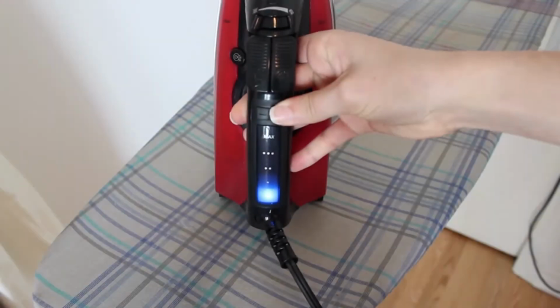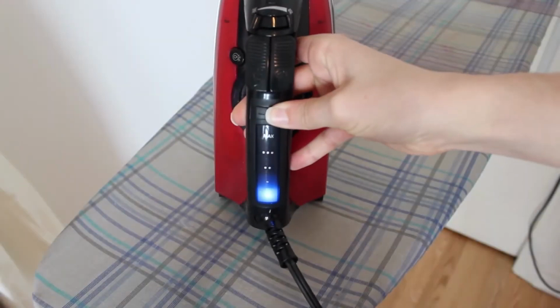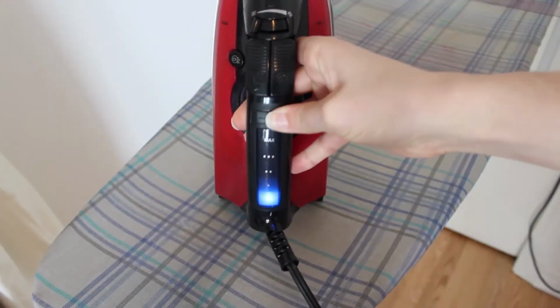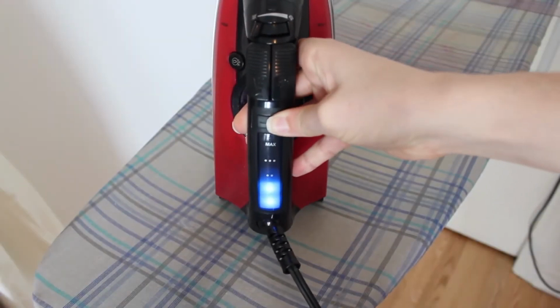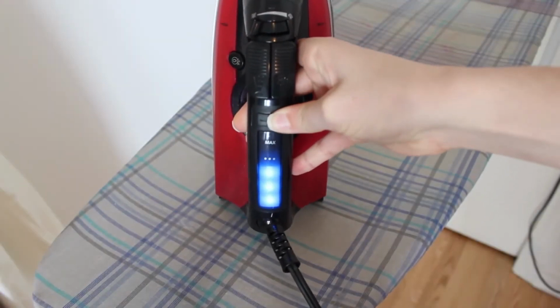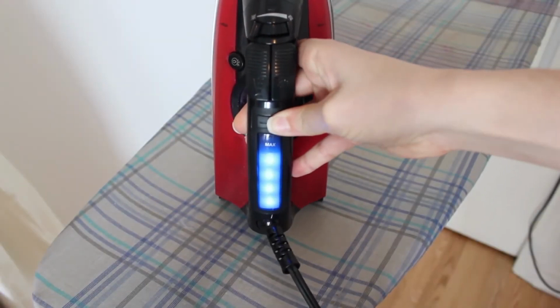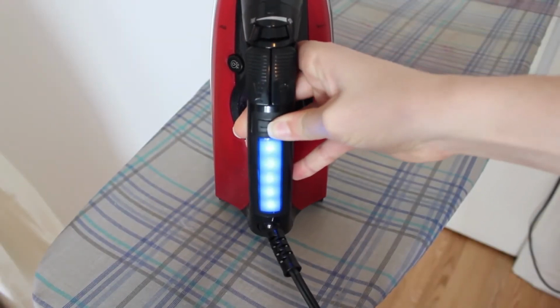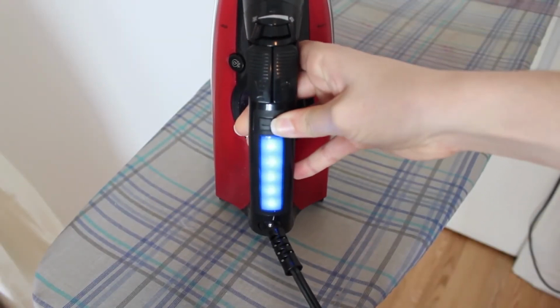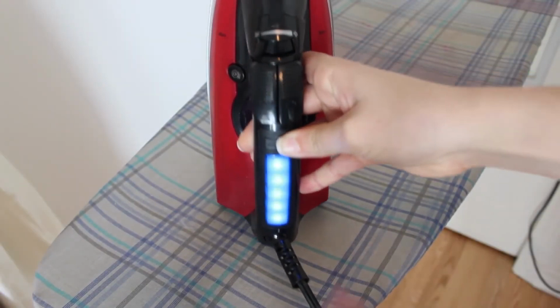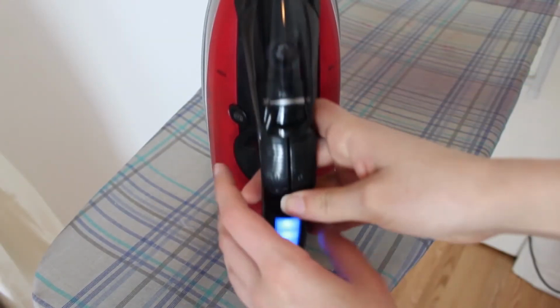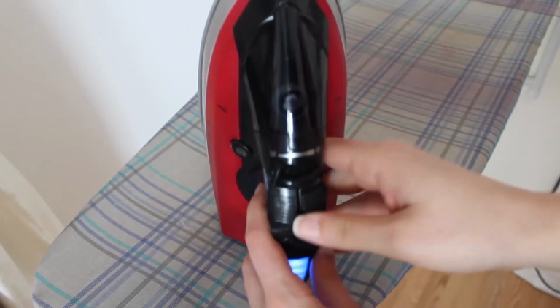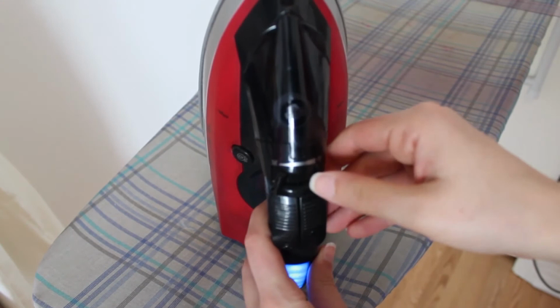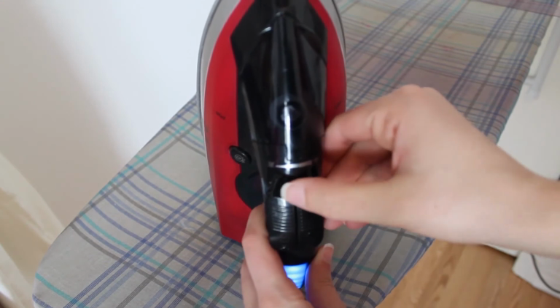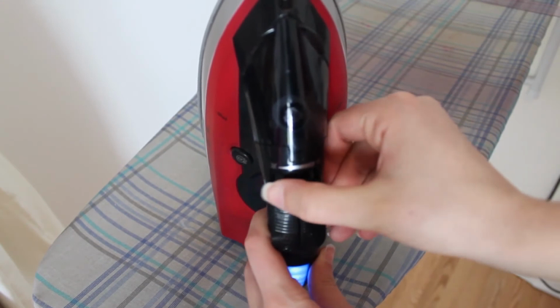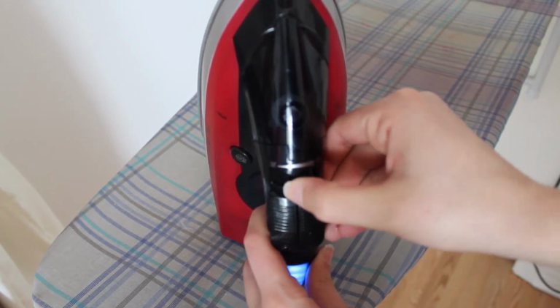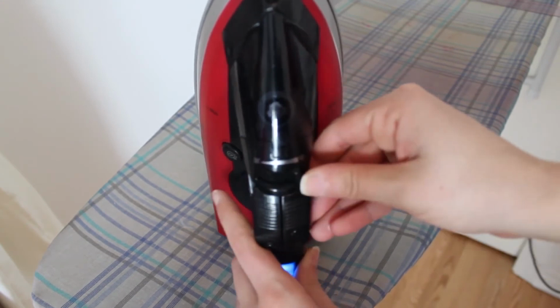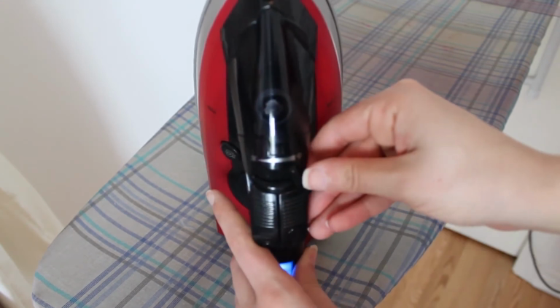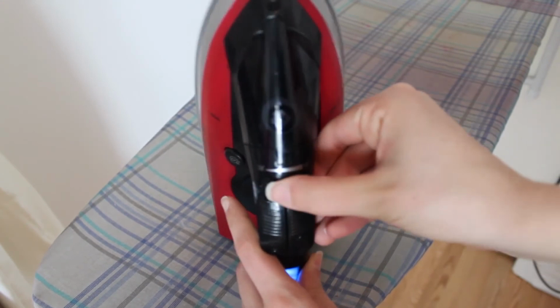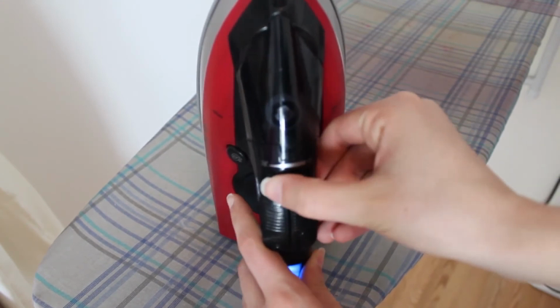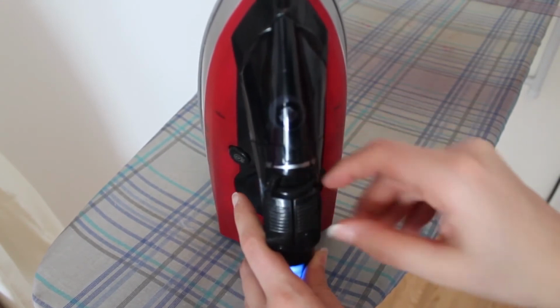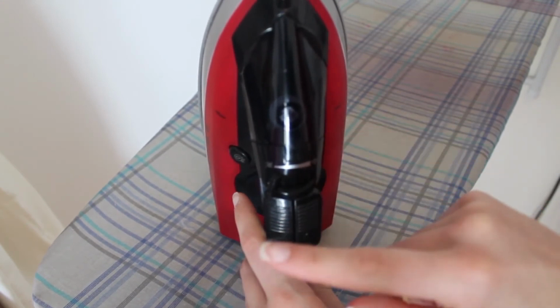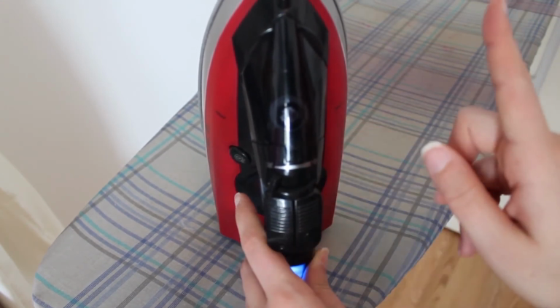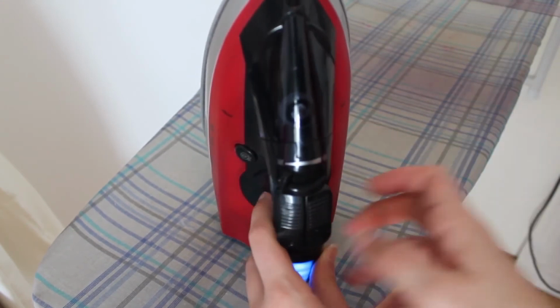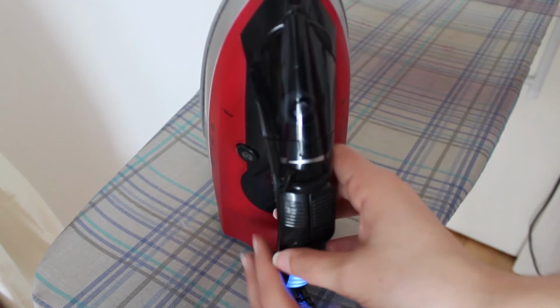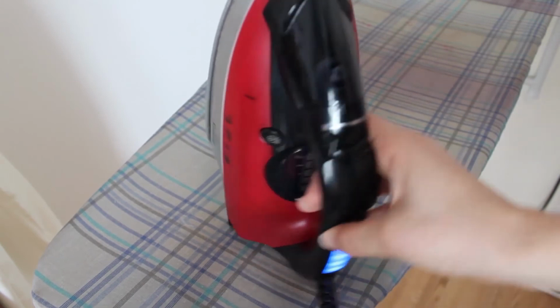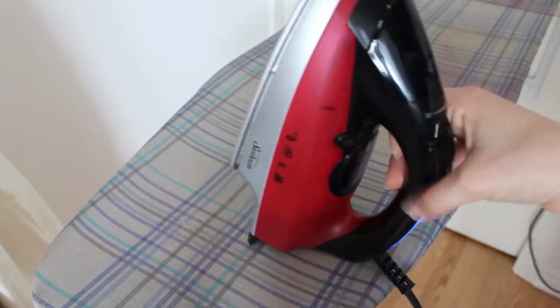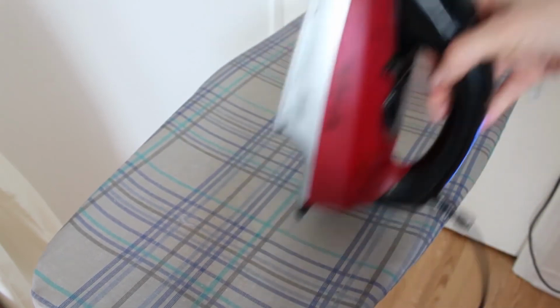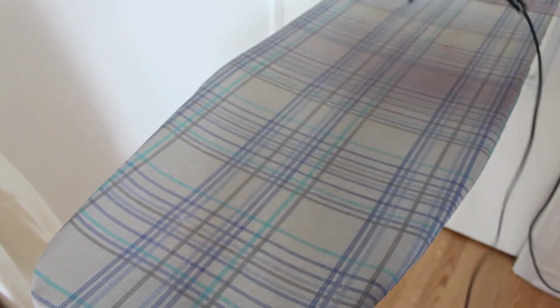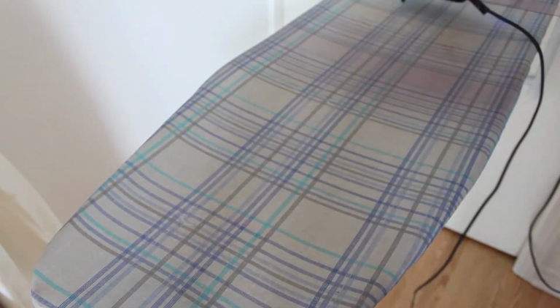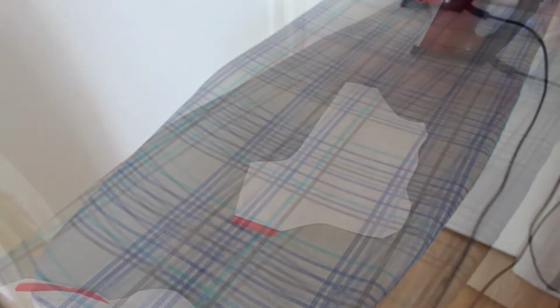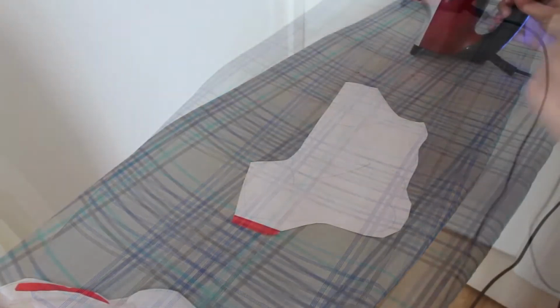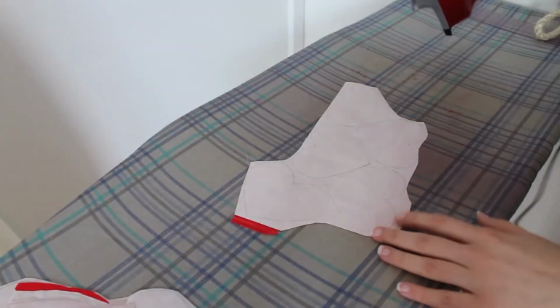Before proceeding, make sure your iron is on maximum heat — unless that will melt your fabric, in which case put it on the highest heat possible — and make sure you turn off the vapor. The vapor usually creates pockets of air, and that's no good.